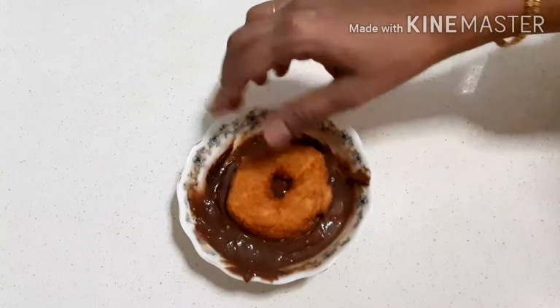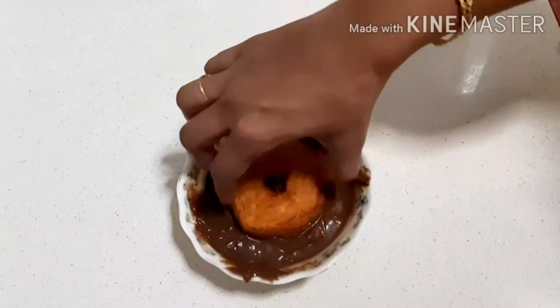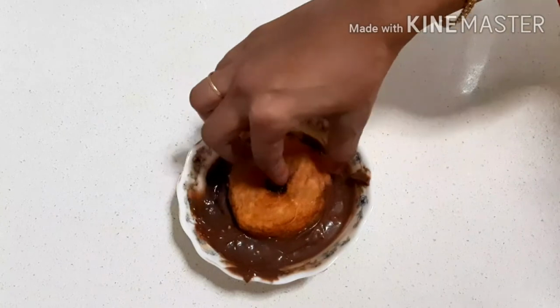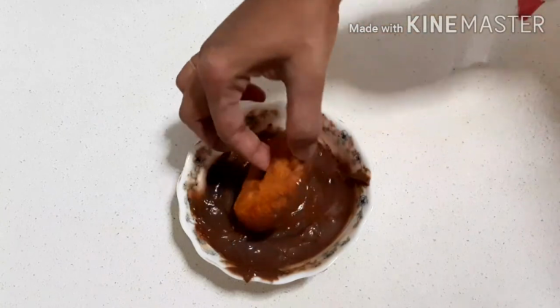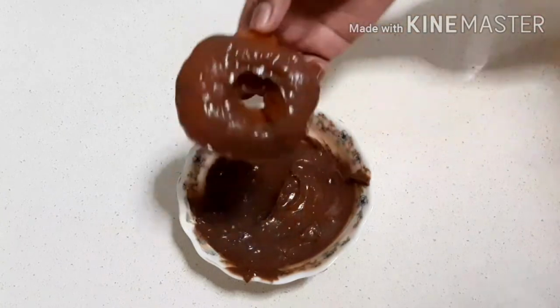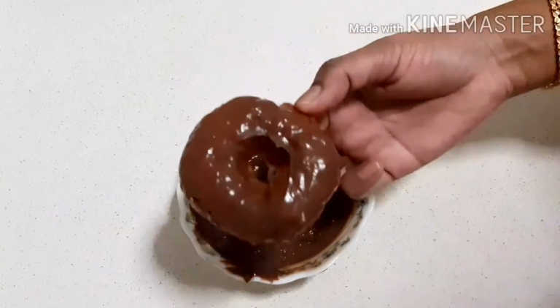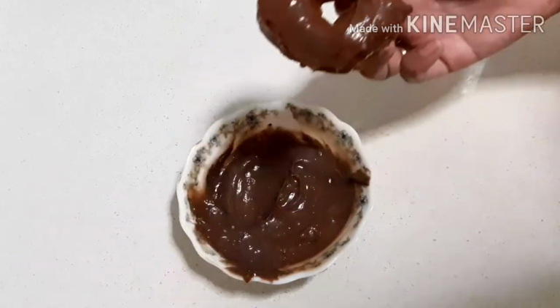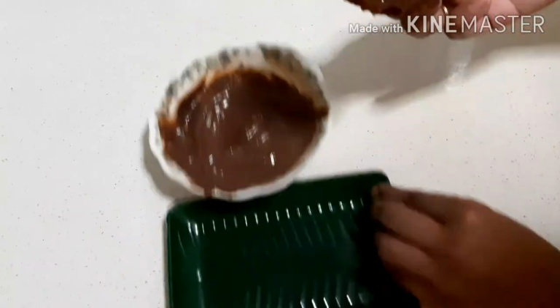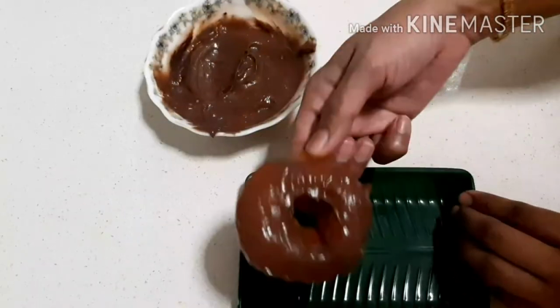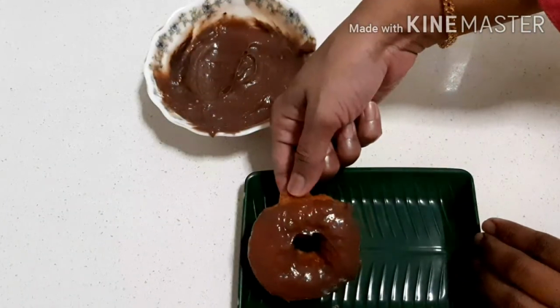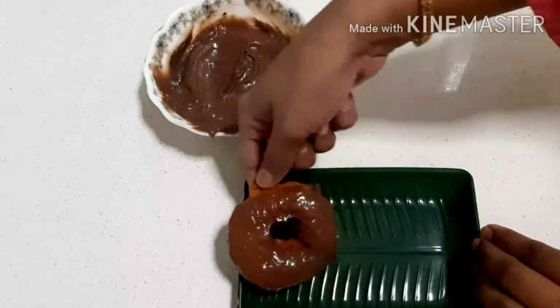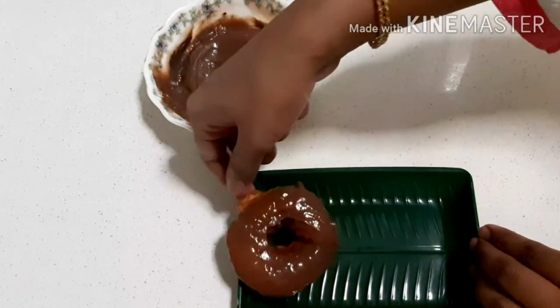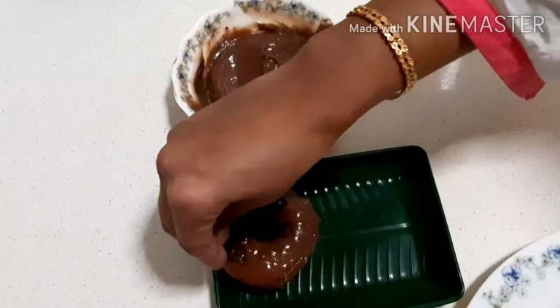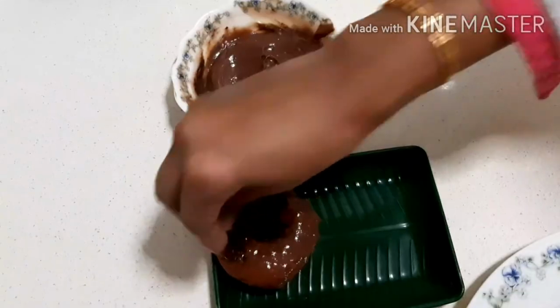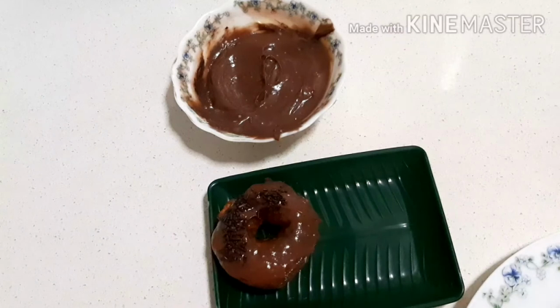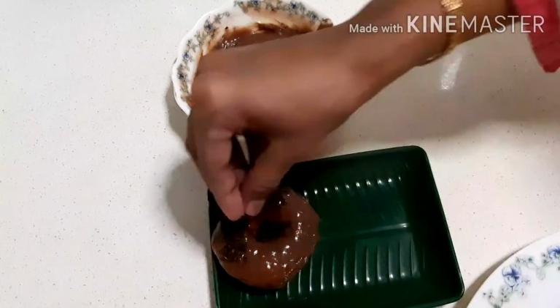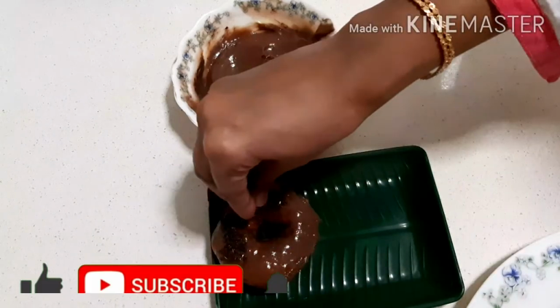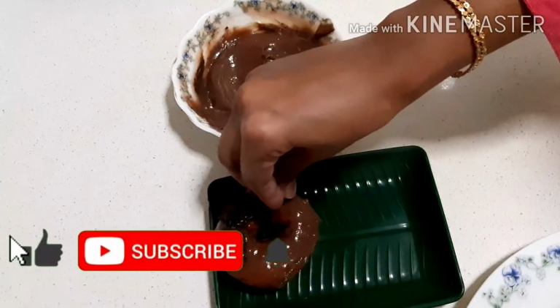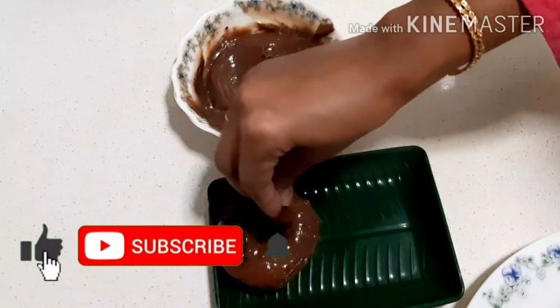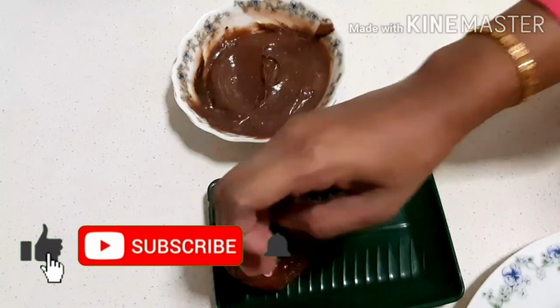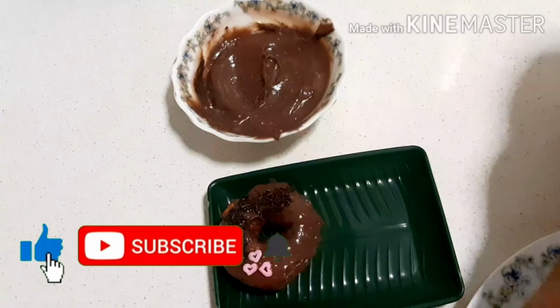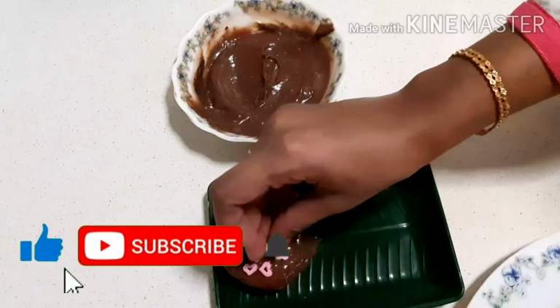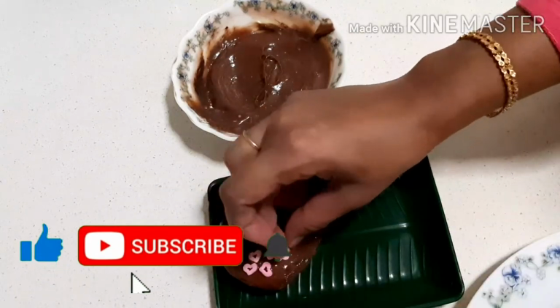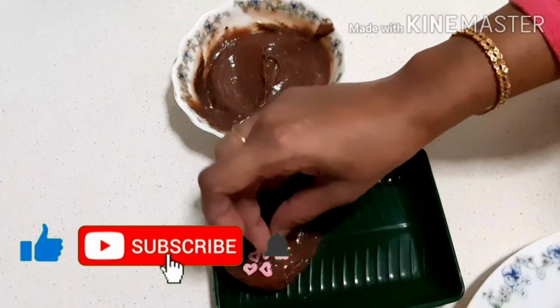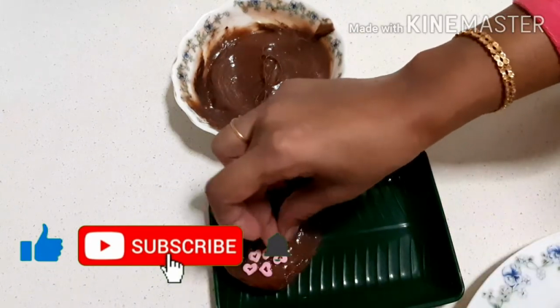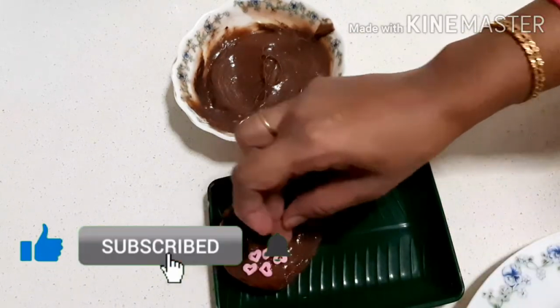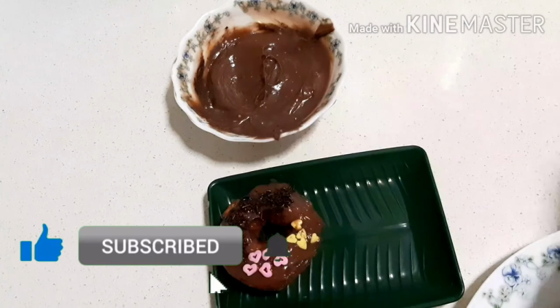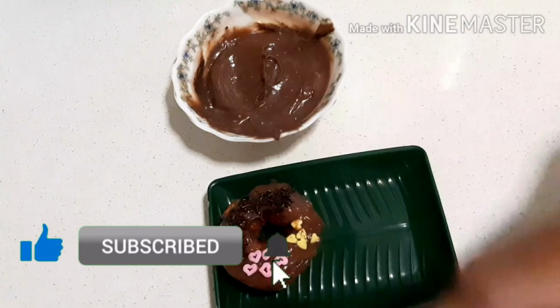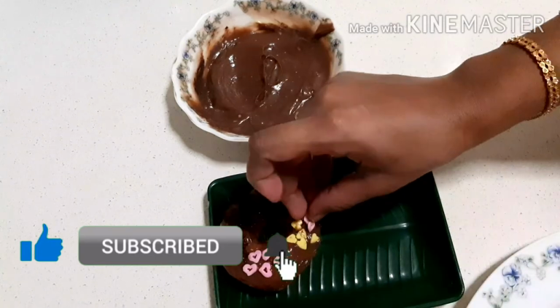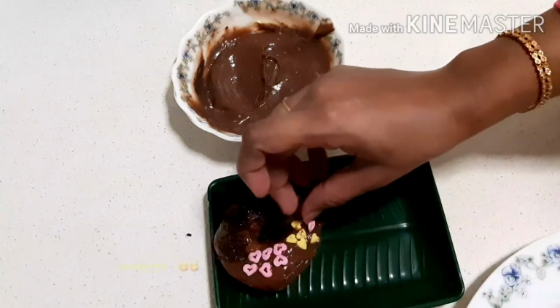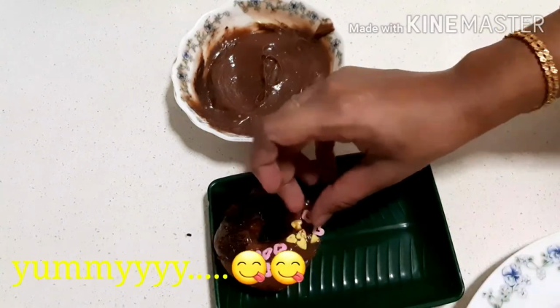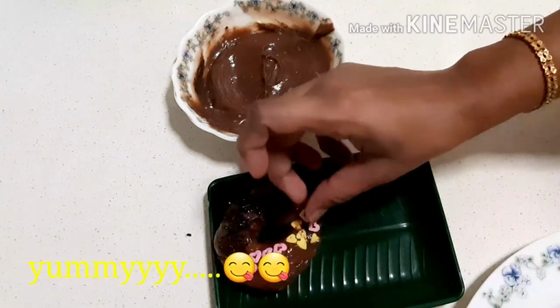Dip the doughnut in the frosting and decorate it with sprinkles of your choice. Now your doughnut is ready to eat.